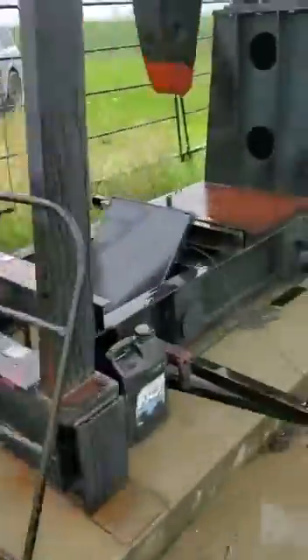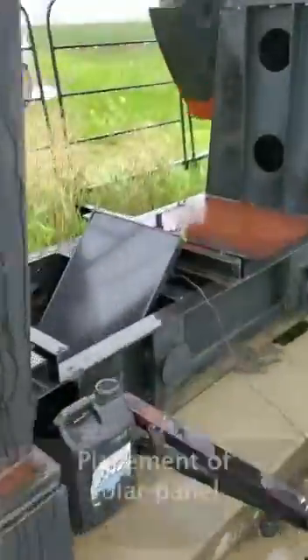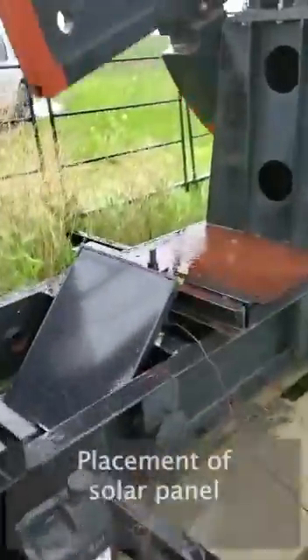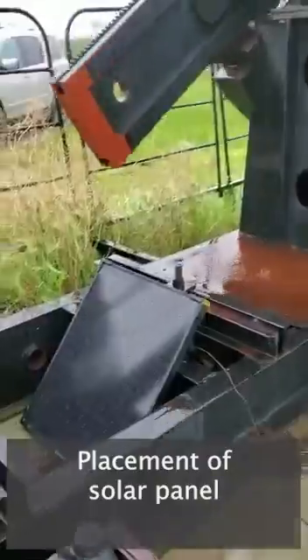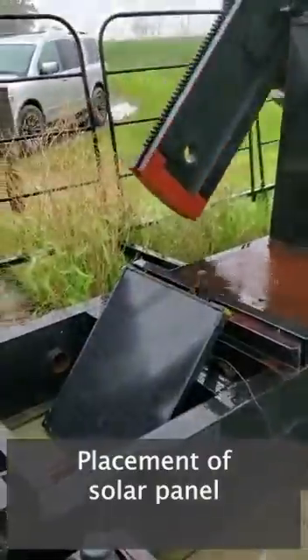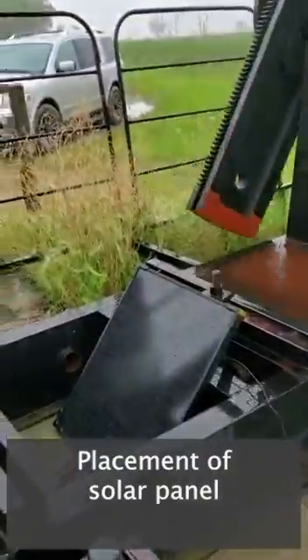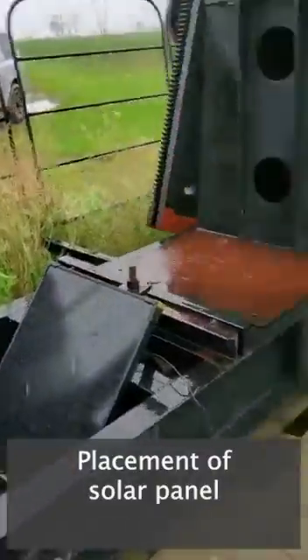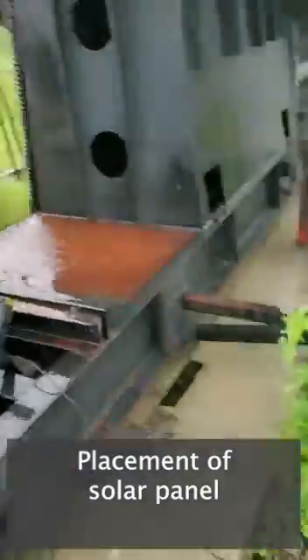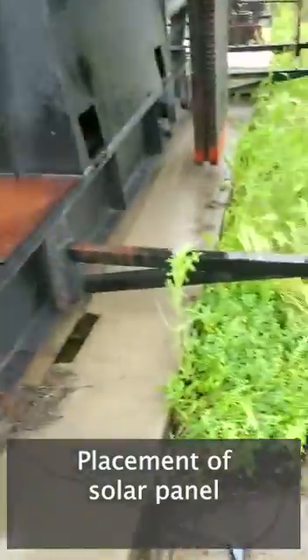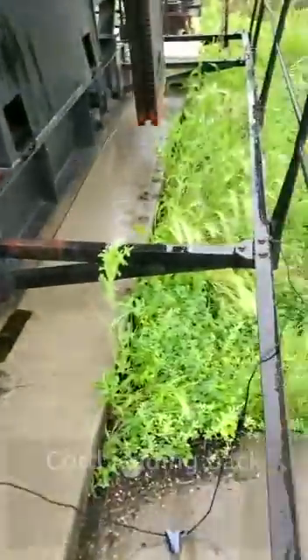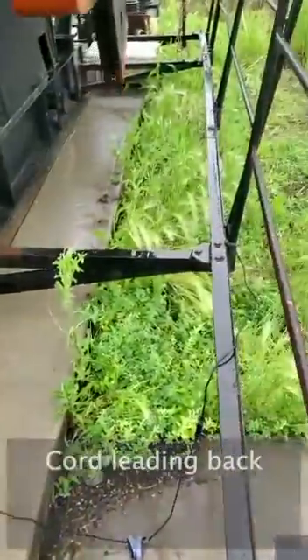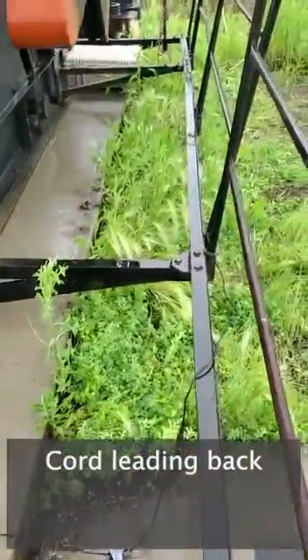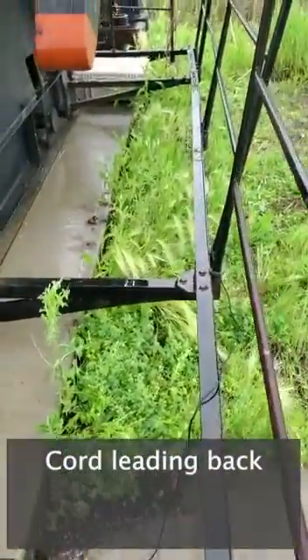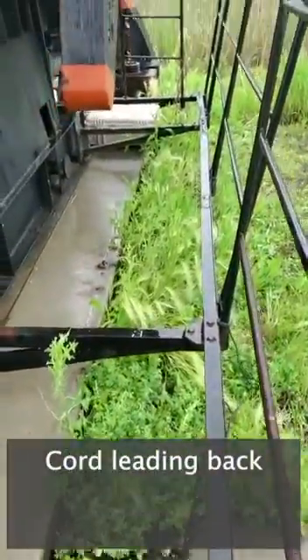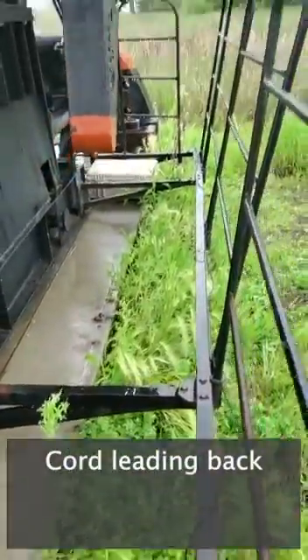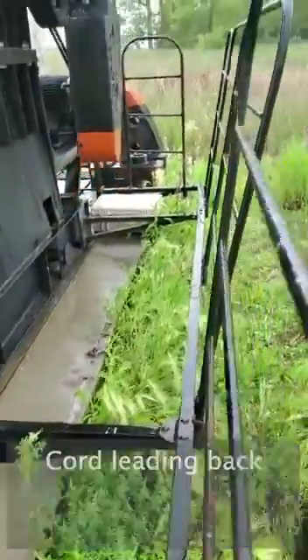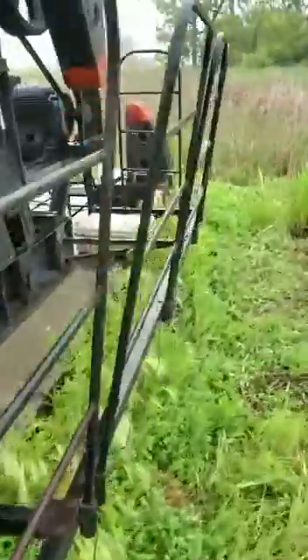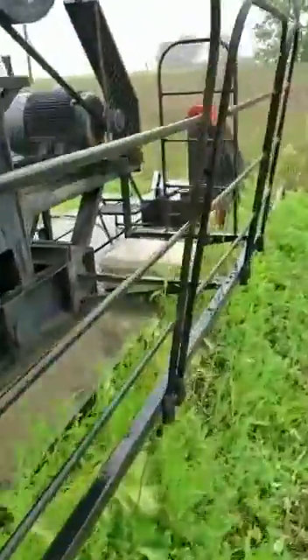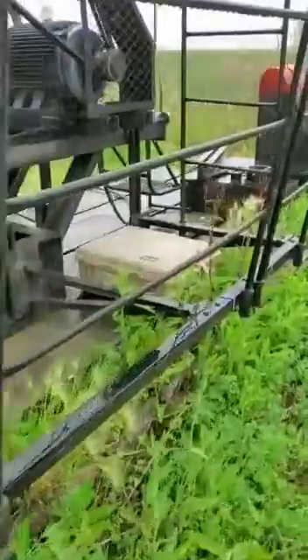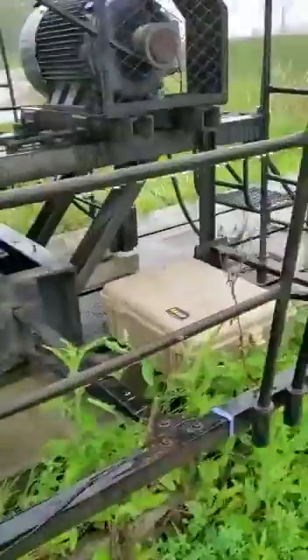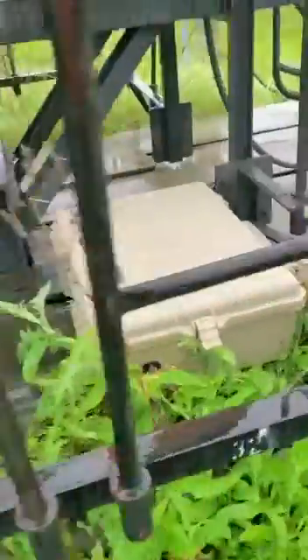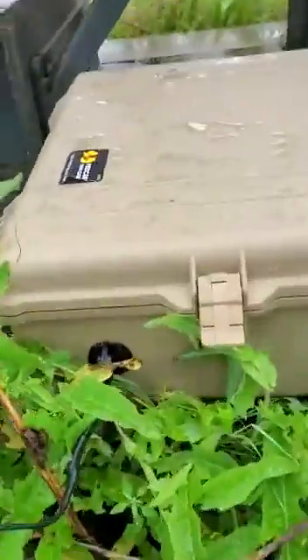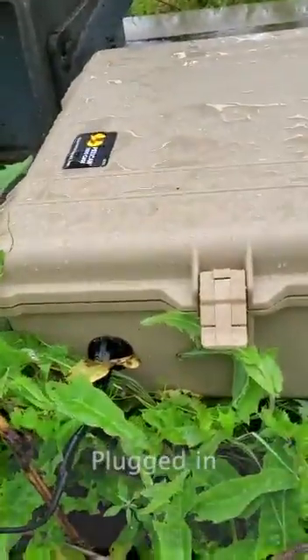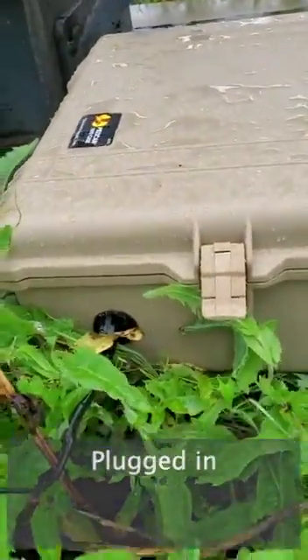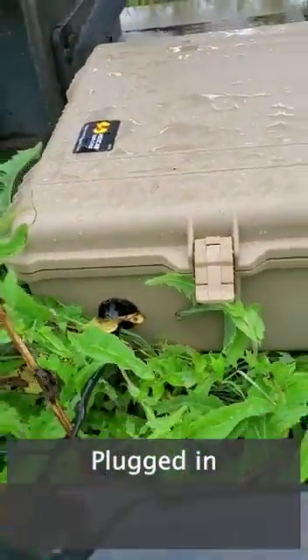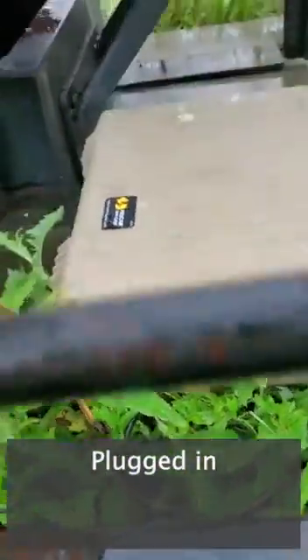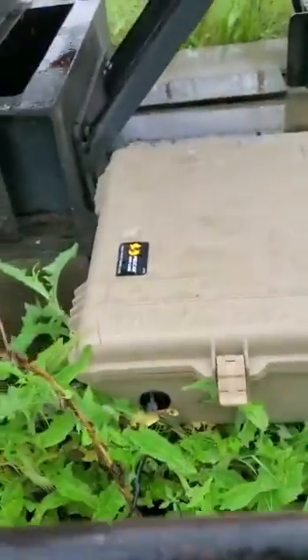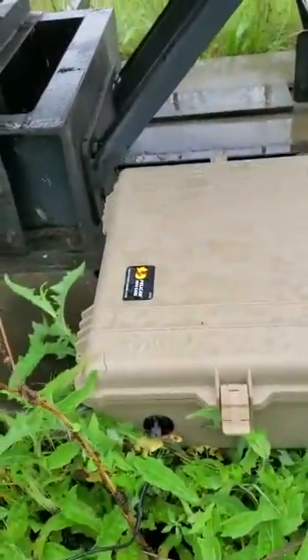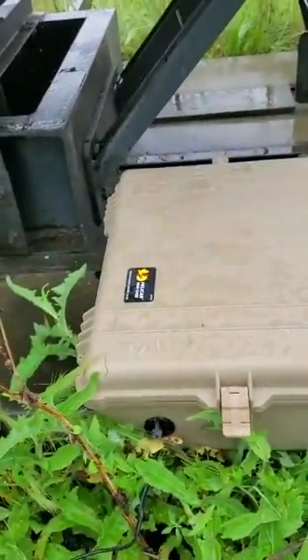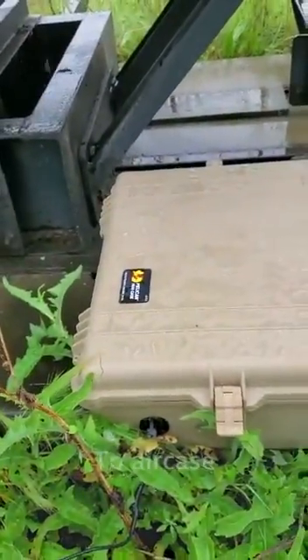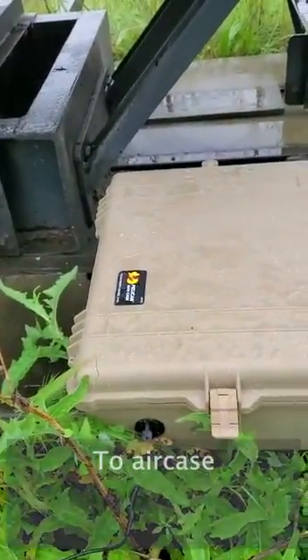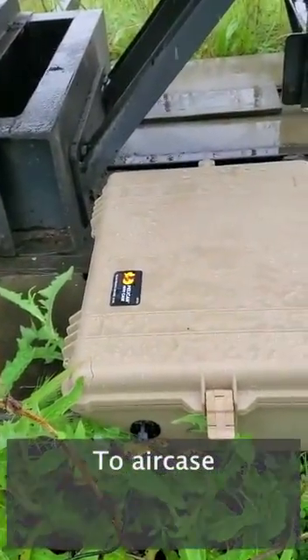Placement of solar panel. Cord leading back, plugged in to the air case.